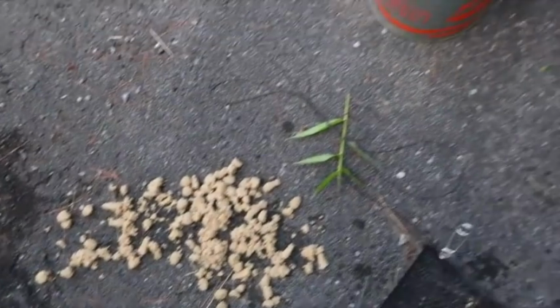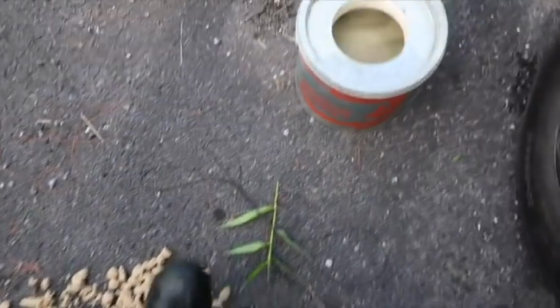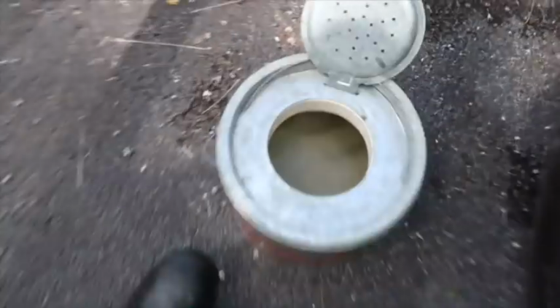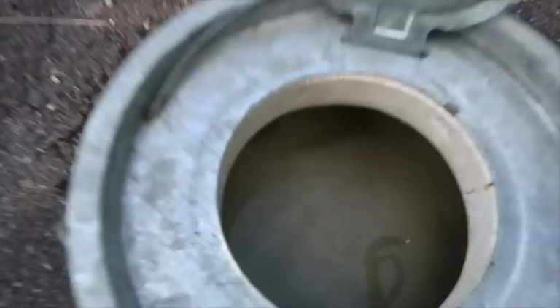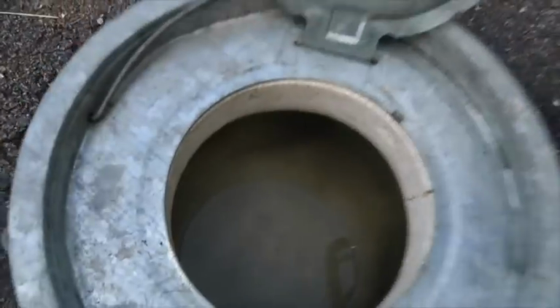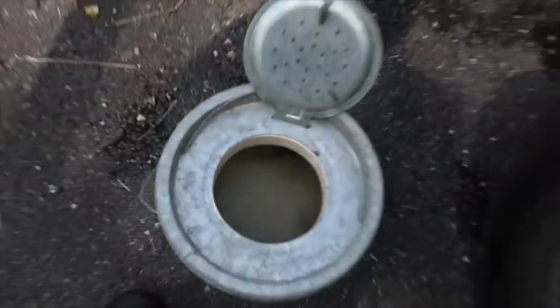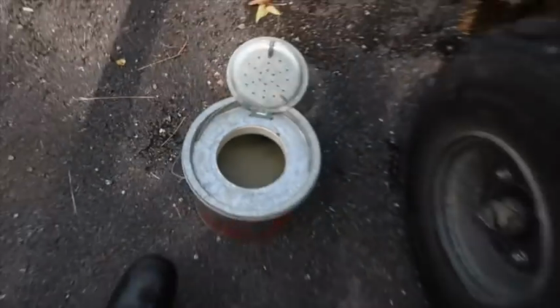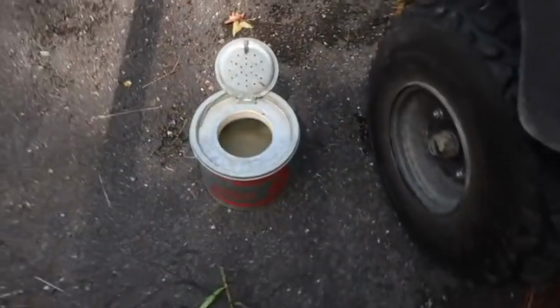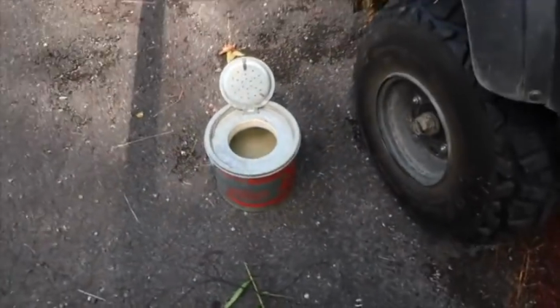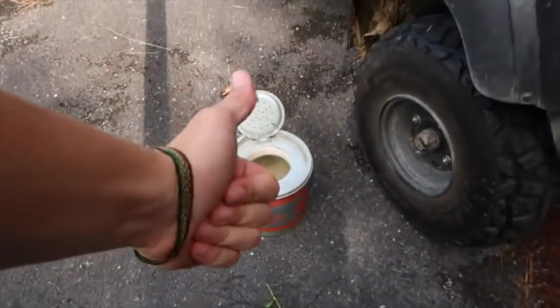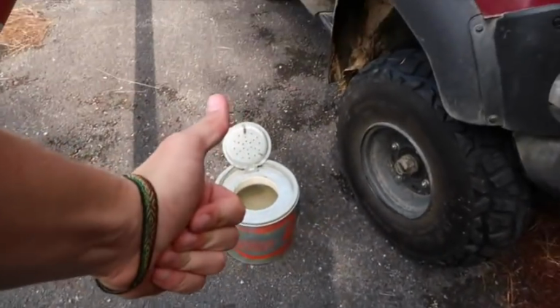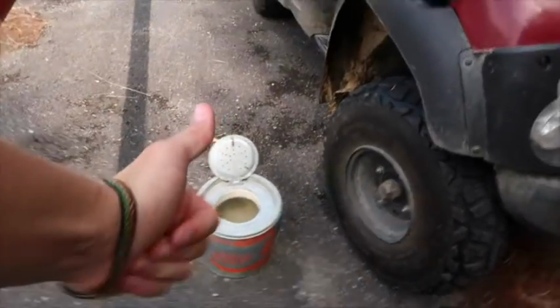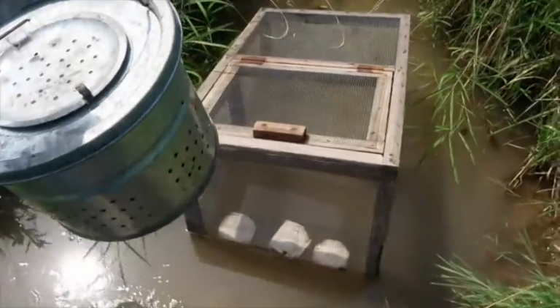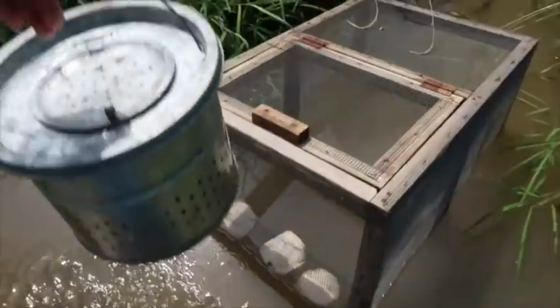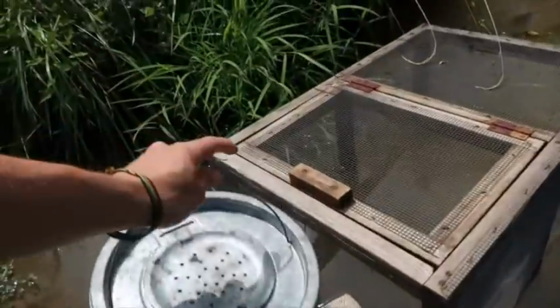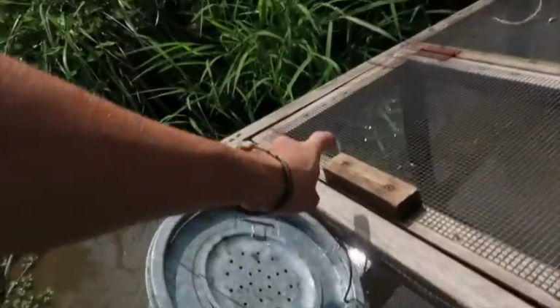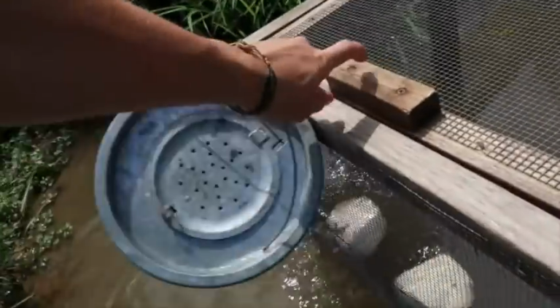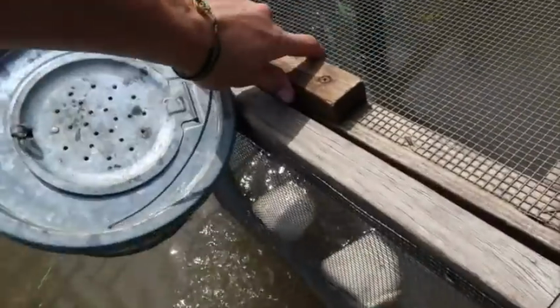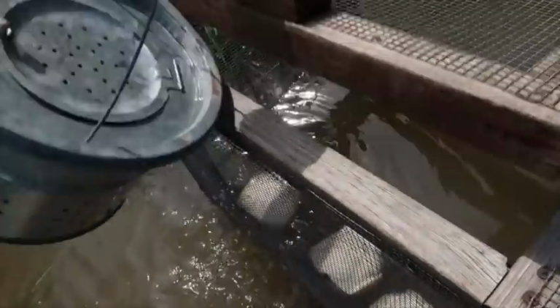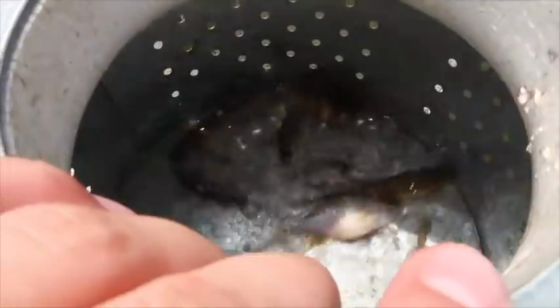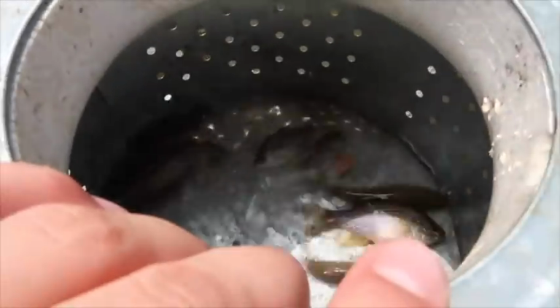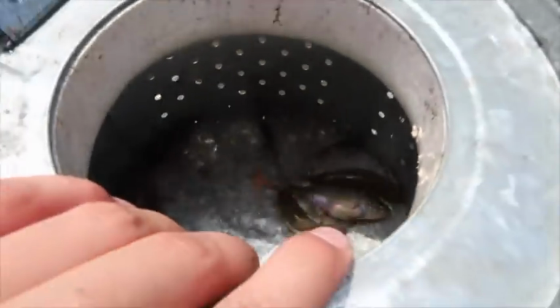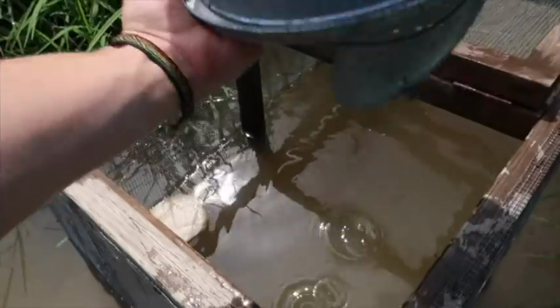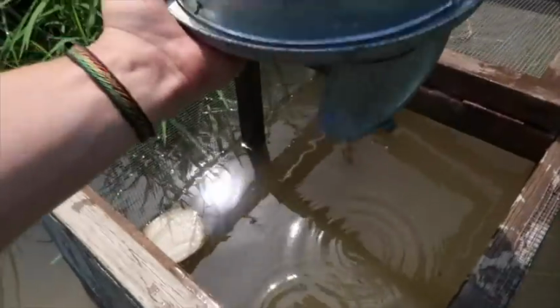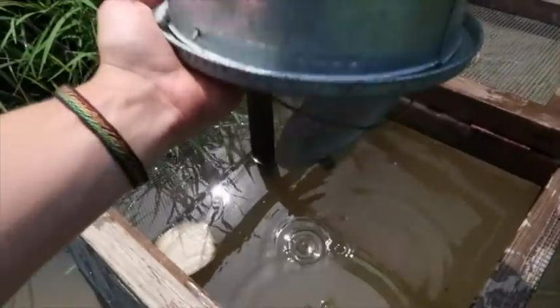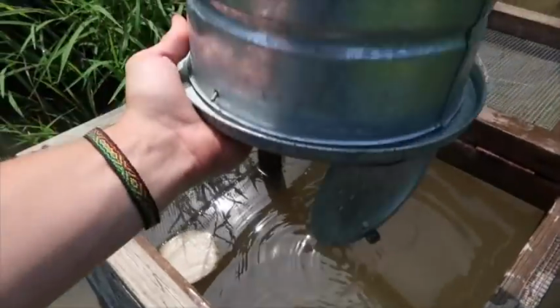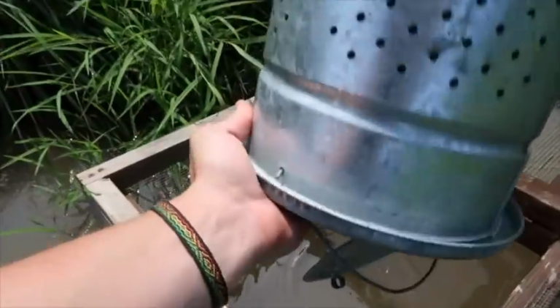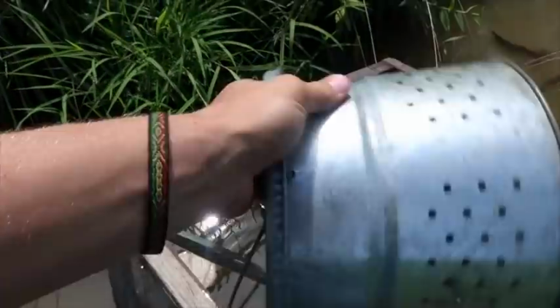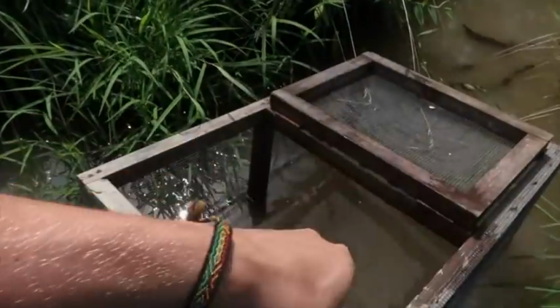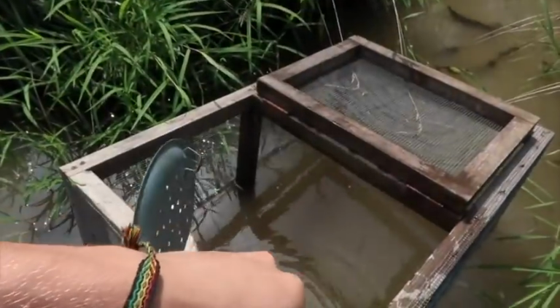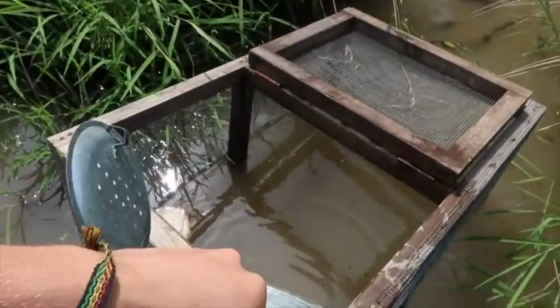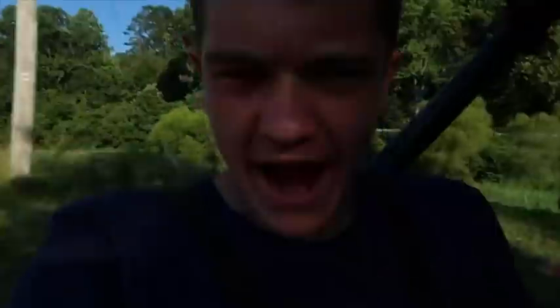That's it for minnows — I believe we're going home with 10. Not what we would like, but definitely better than nothing. Here we go, gonna add to our collection. We didn't get many, but you've gotta admit that's eight or ten more than we had this morning.